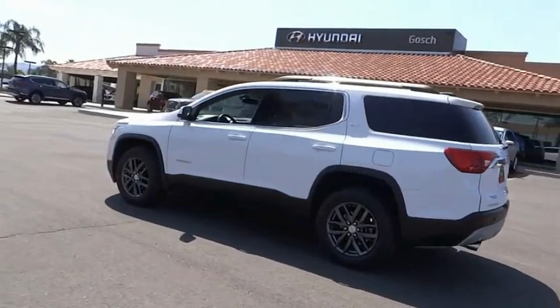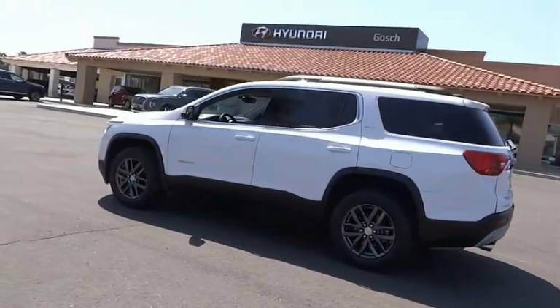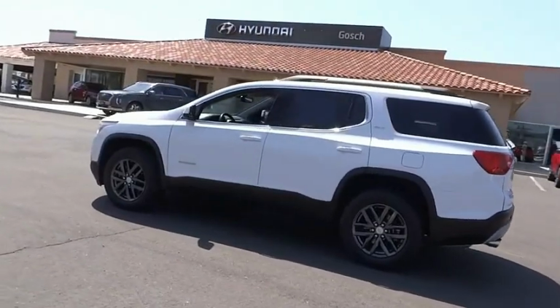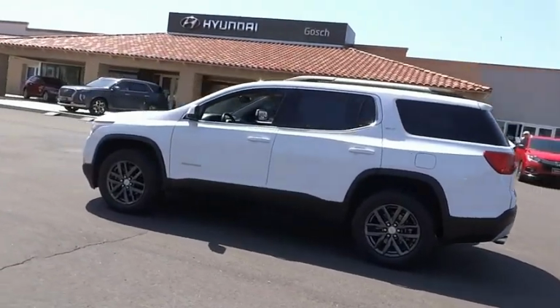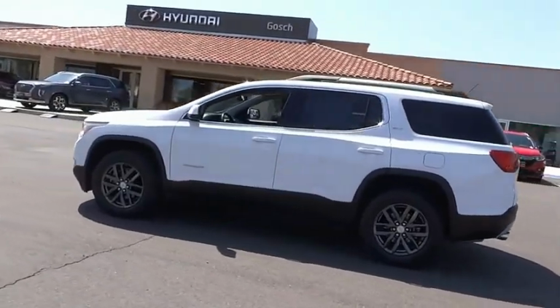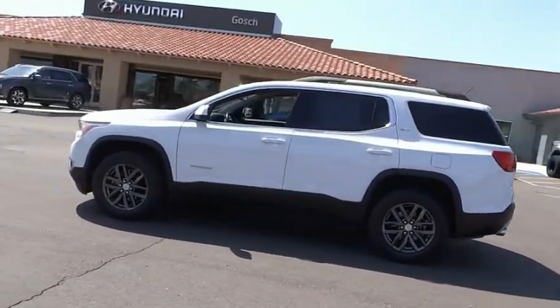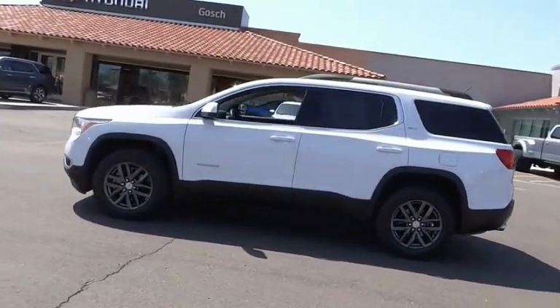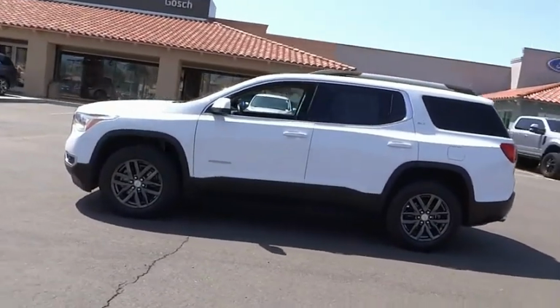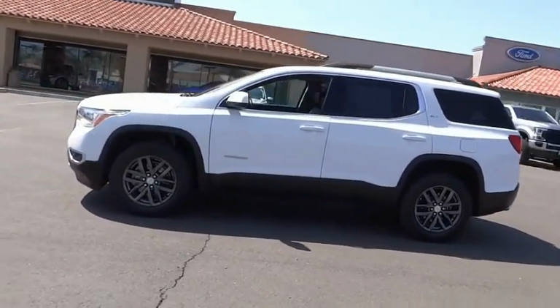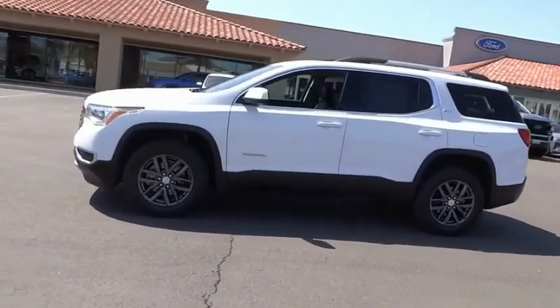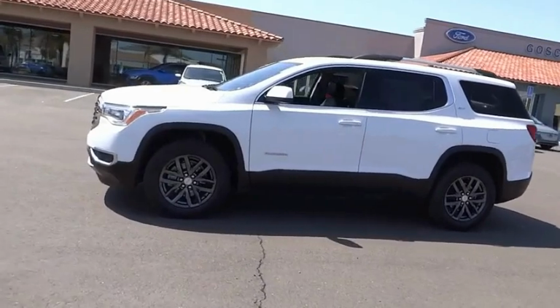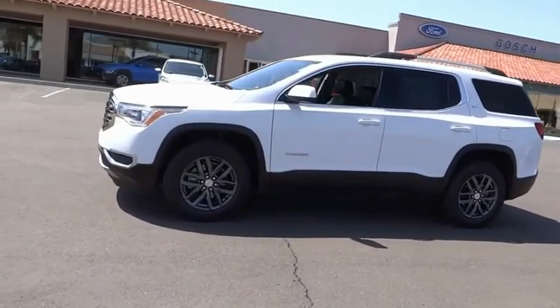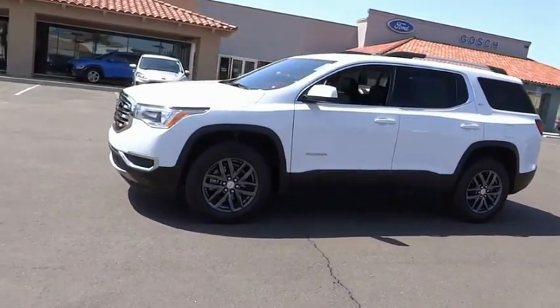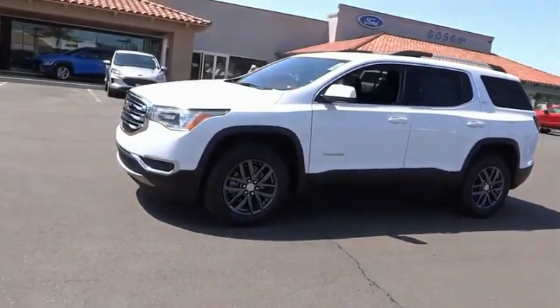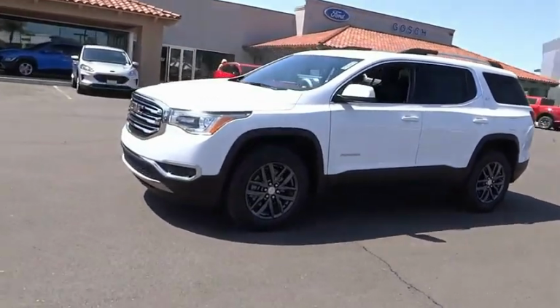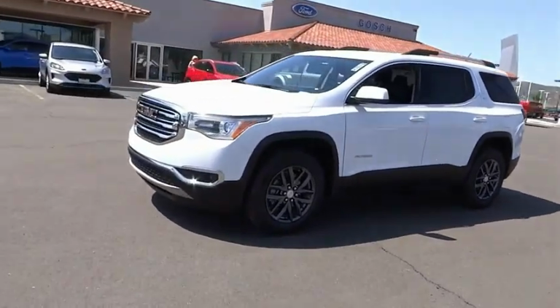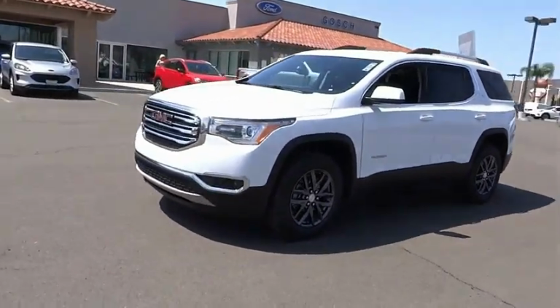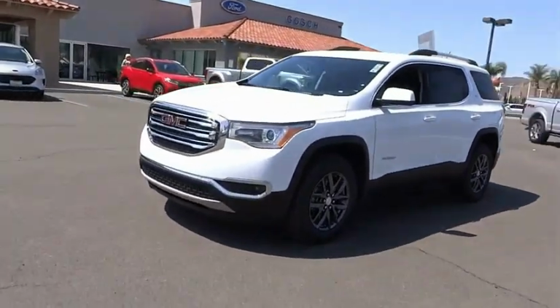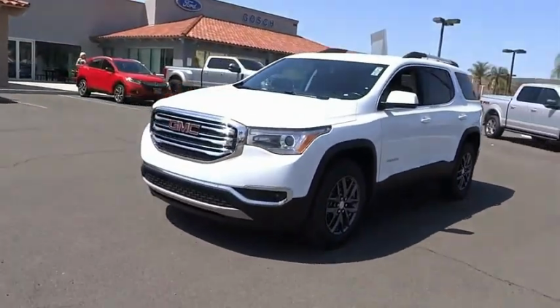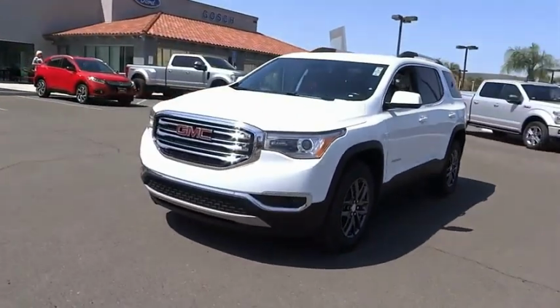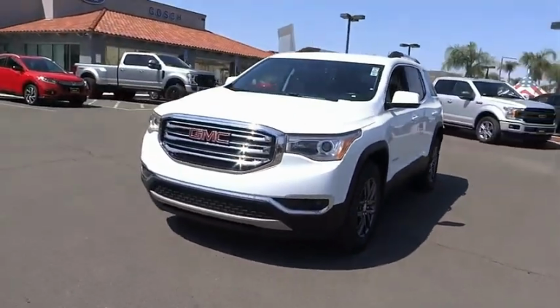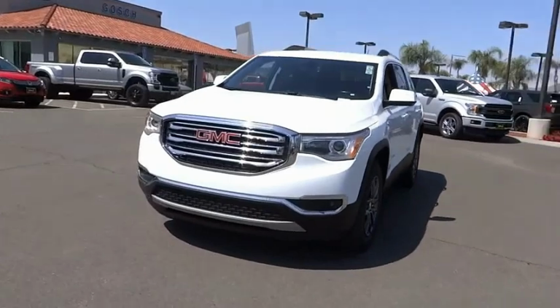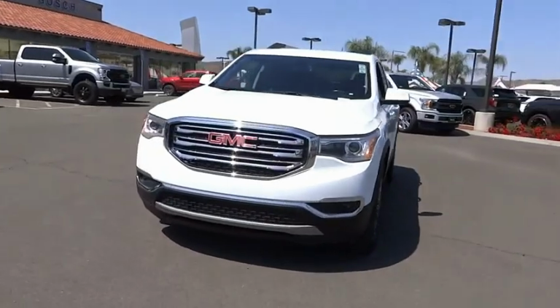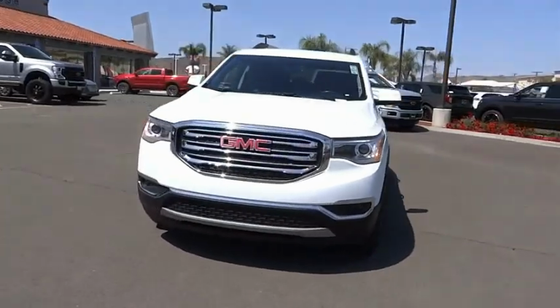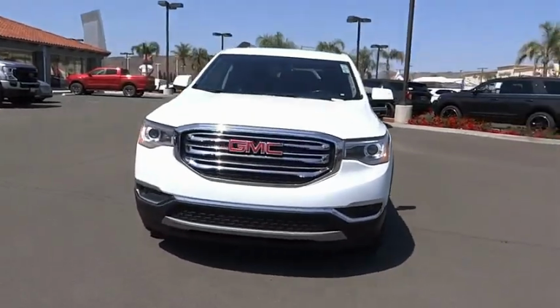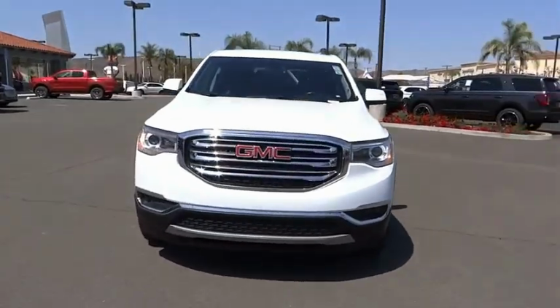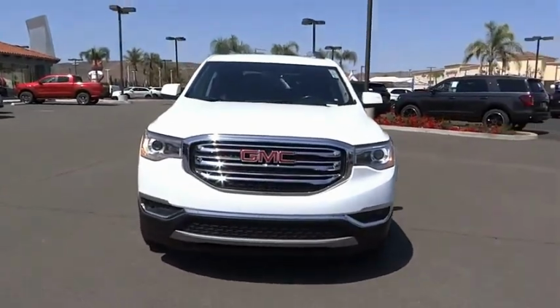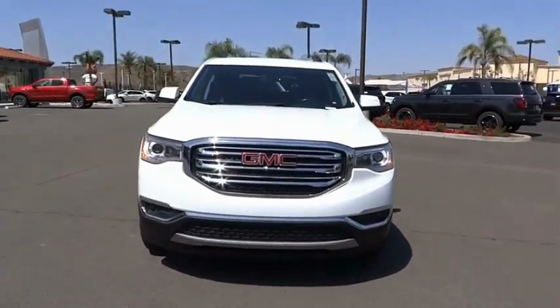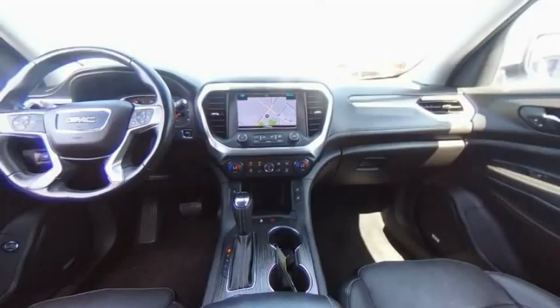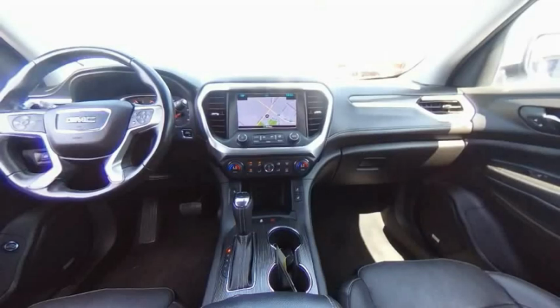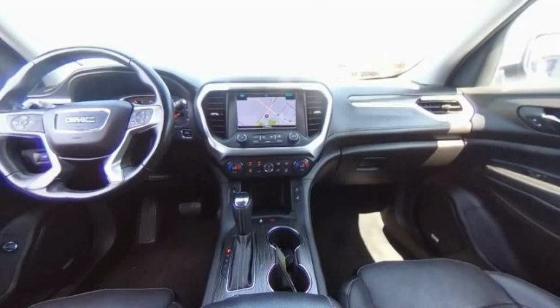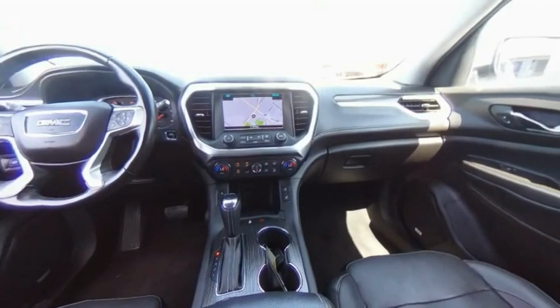Here are some of this vehicle's great options: electronic stability control, LO wheels, power liftgate, brake assist, traction control, remote keyless entry, fog lights, four-wheel disc brakes, speed control, and rear window defroster.